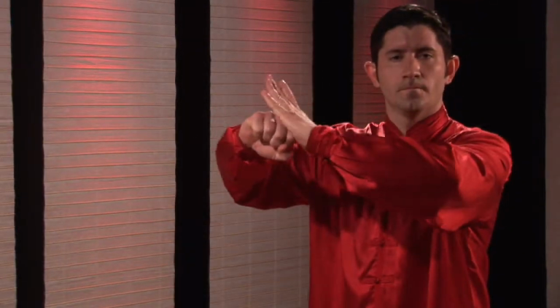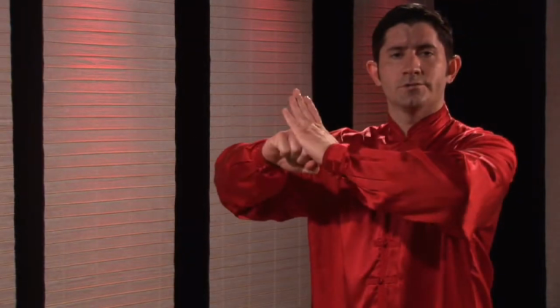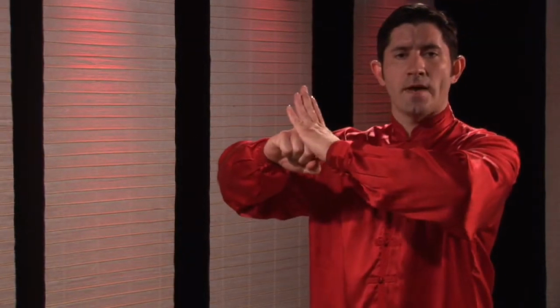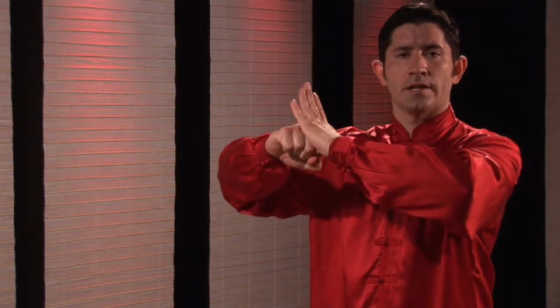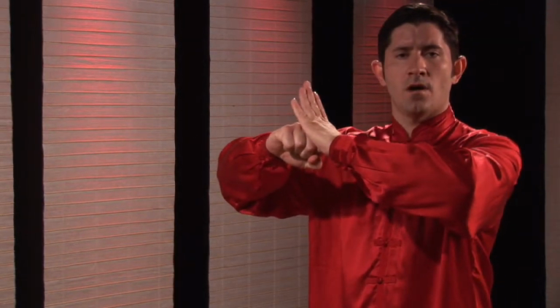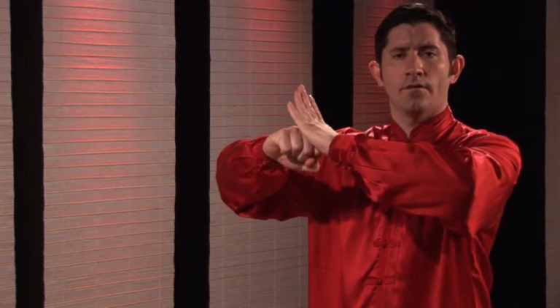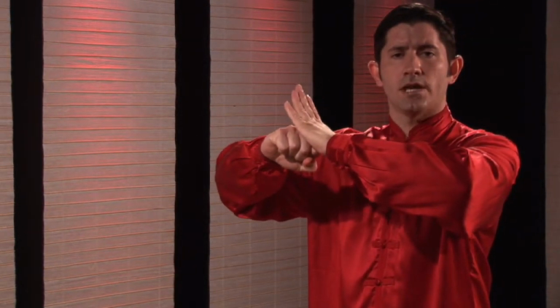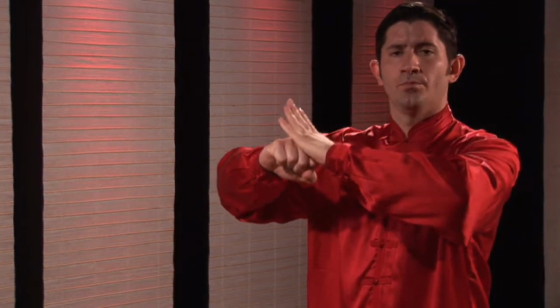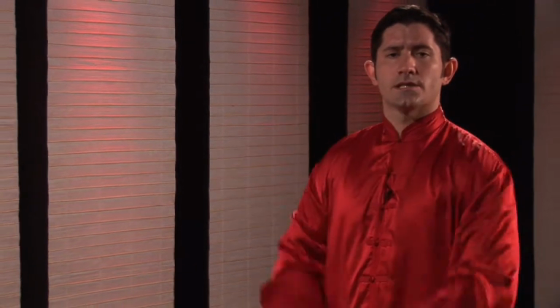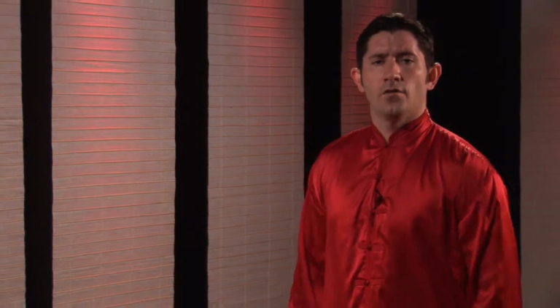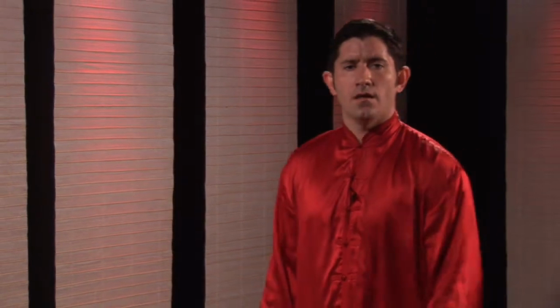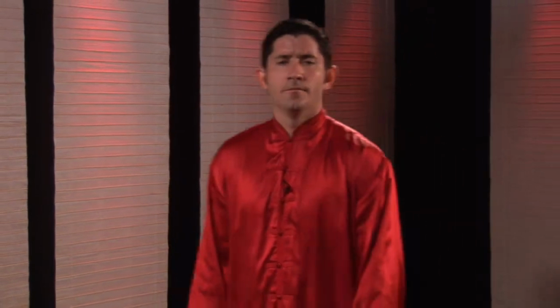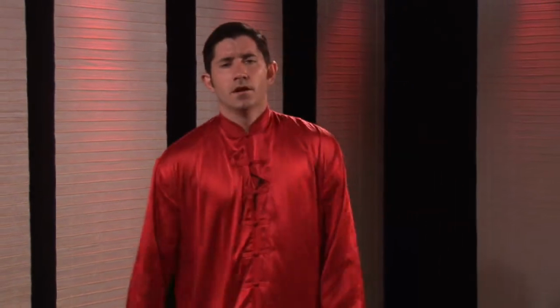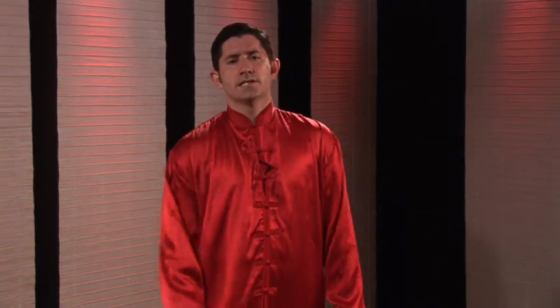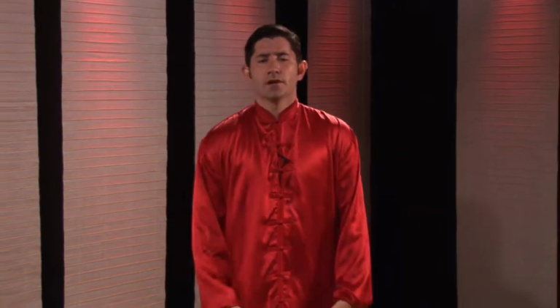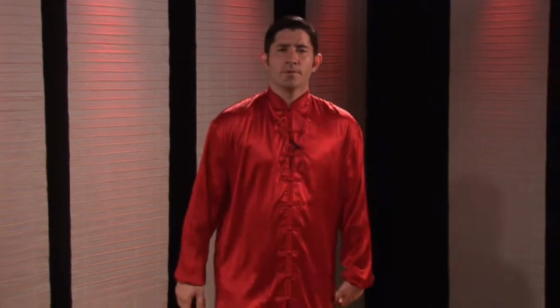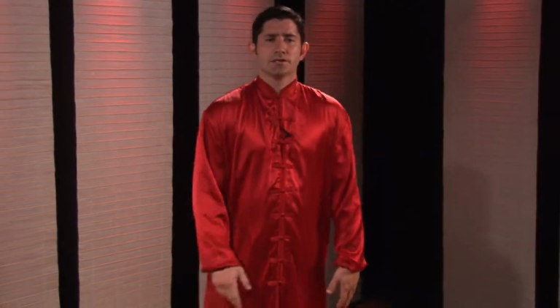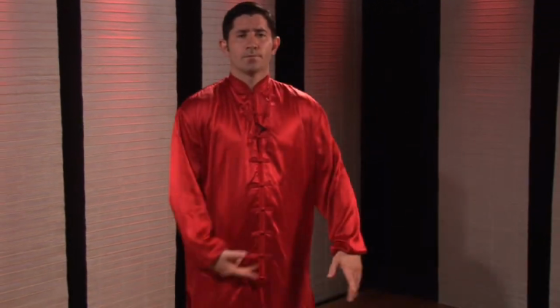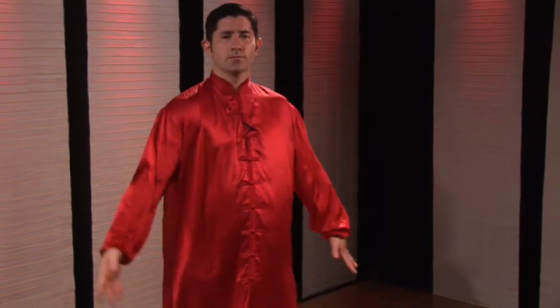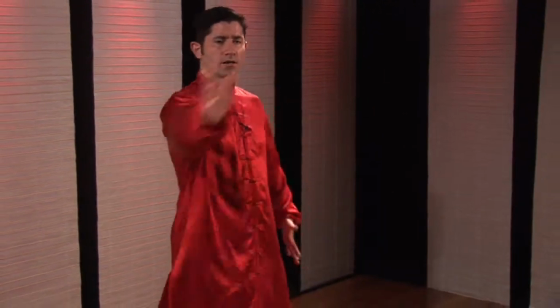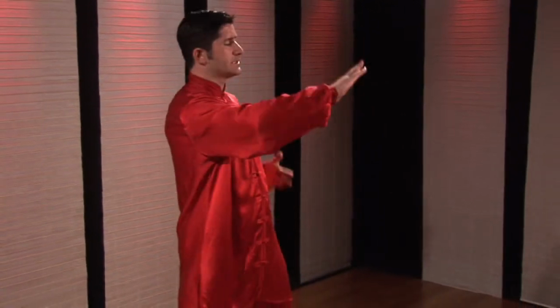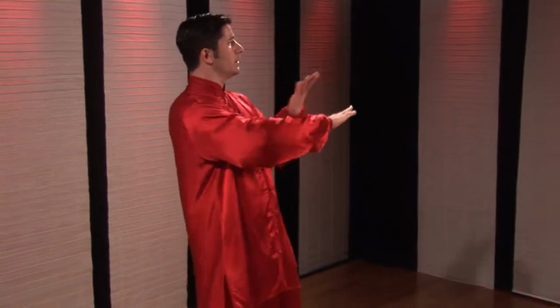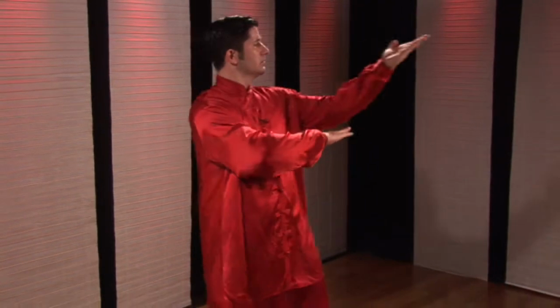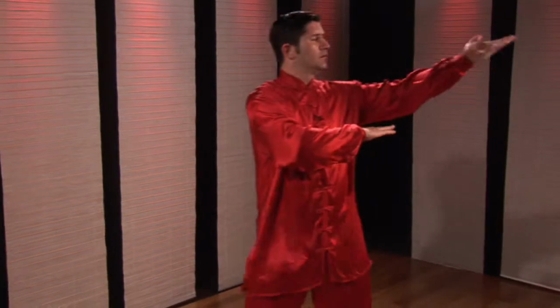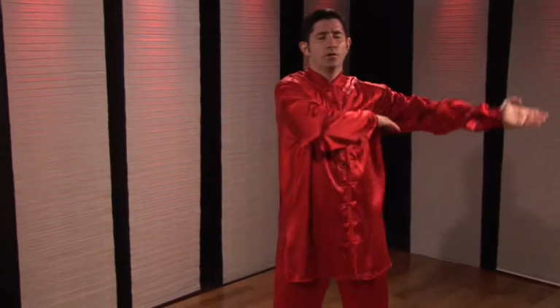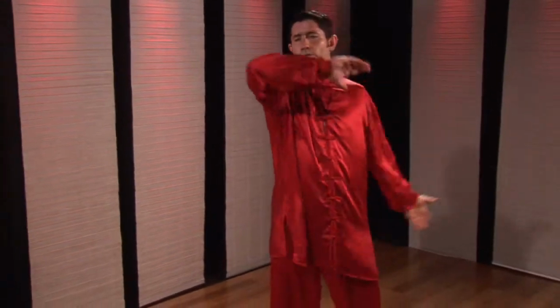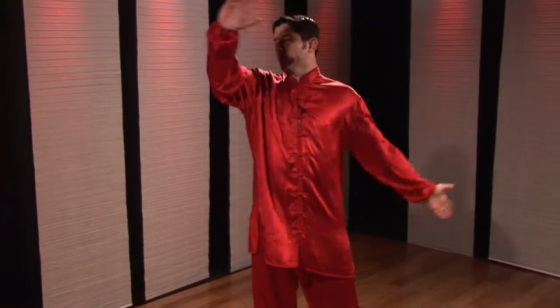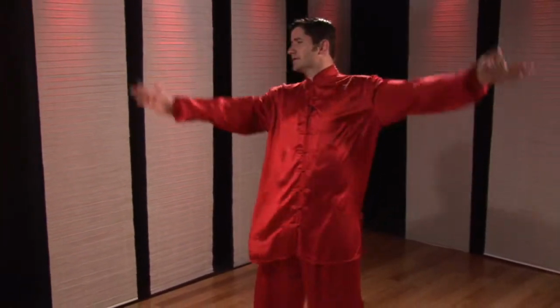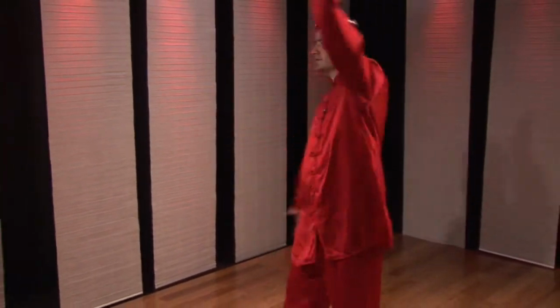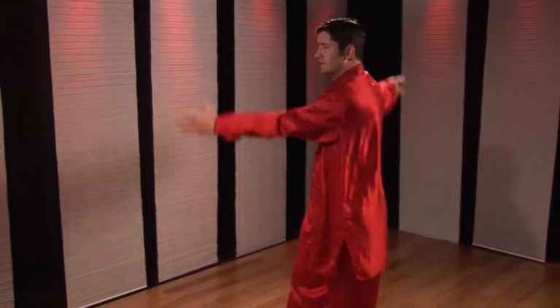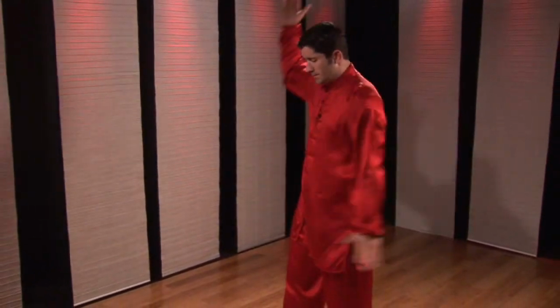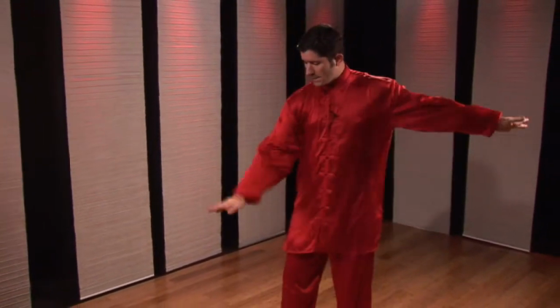Hello, I'm Shifu Mallon with the Clearwater Kung Fu Center. This is Kung Fu for Health. This next how-to combination is called pressing block, spear, wheel hands, slap.